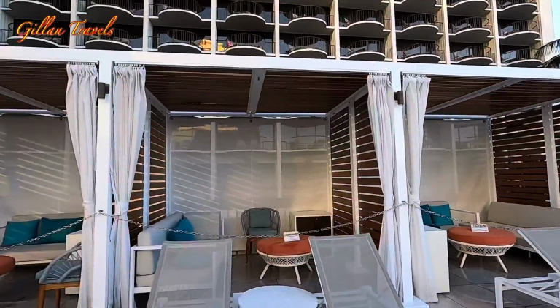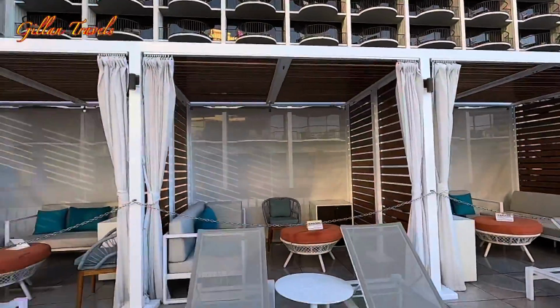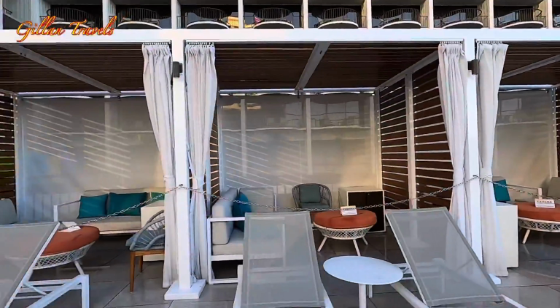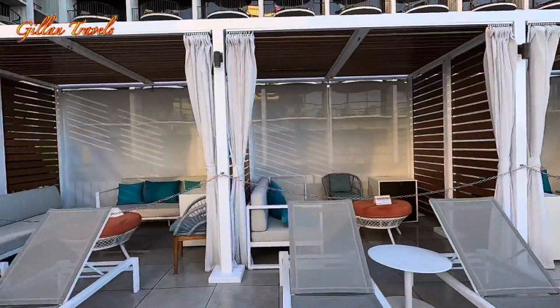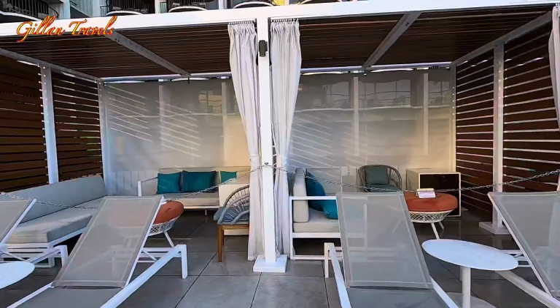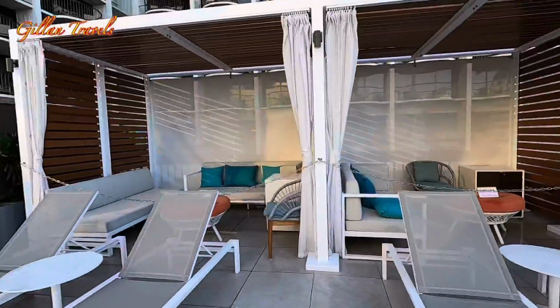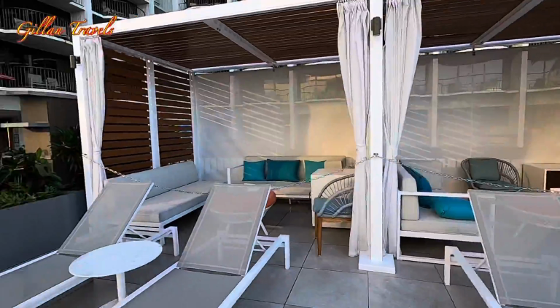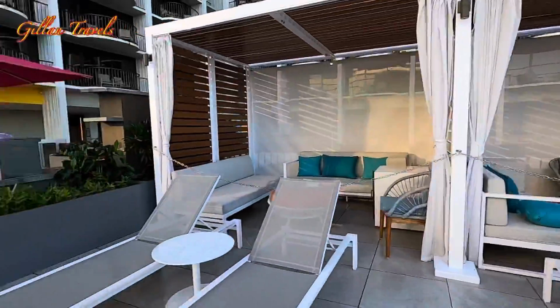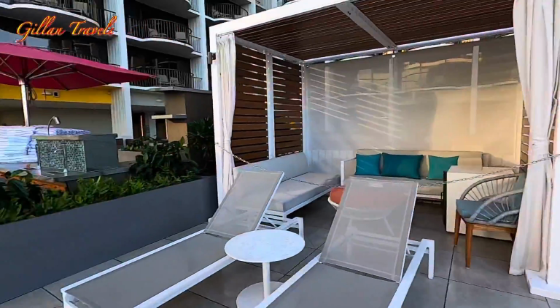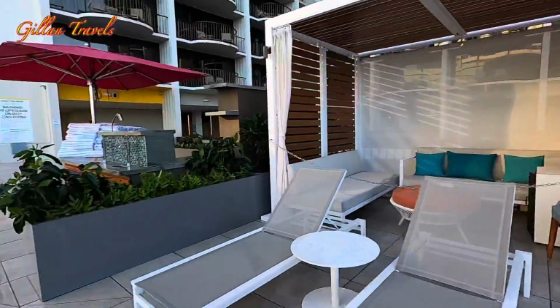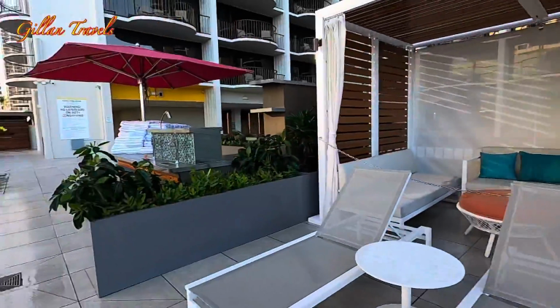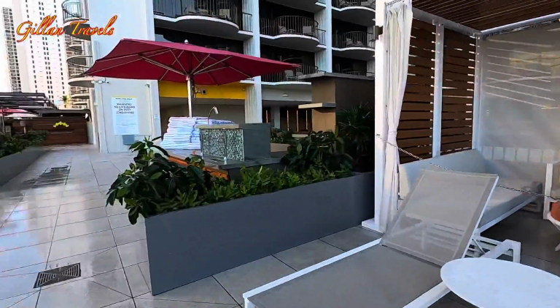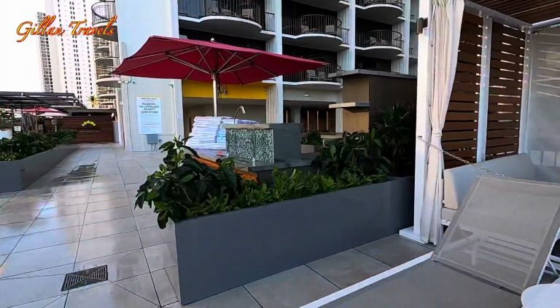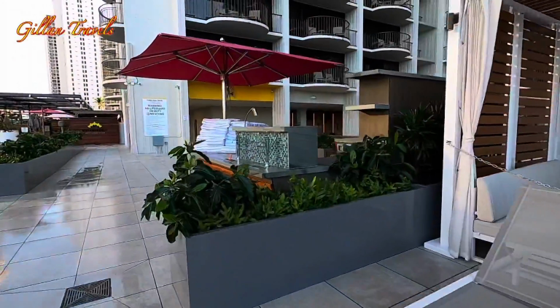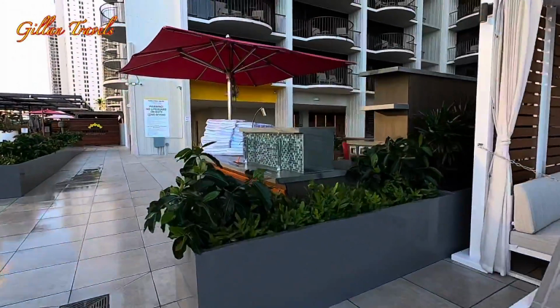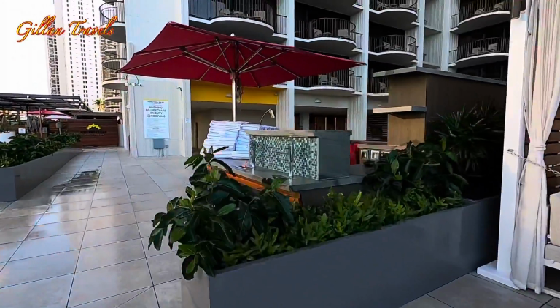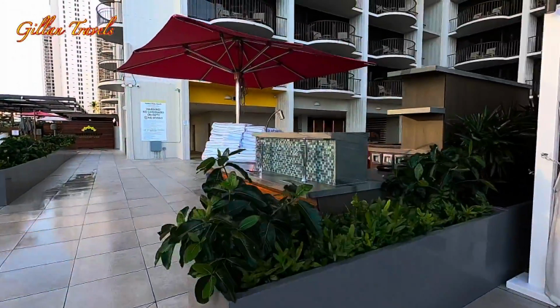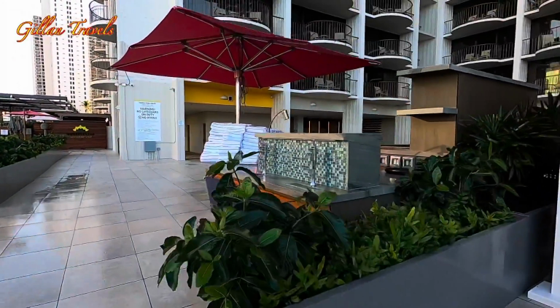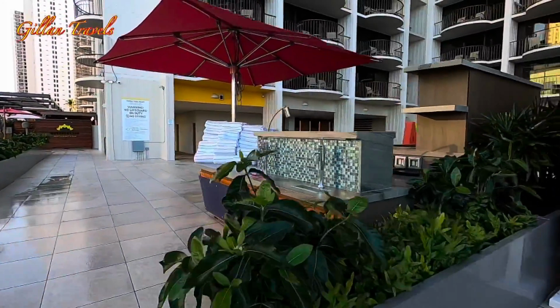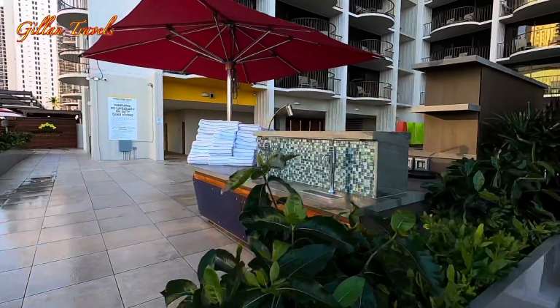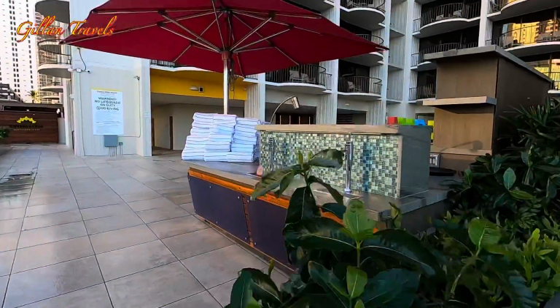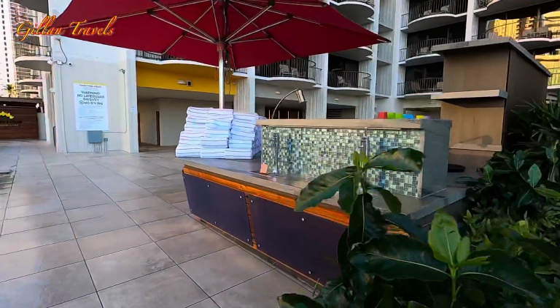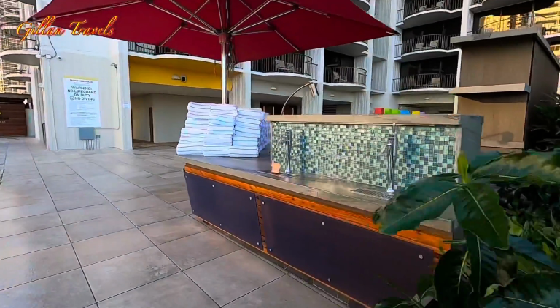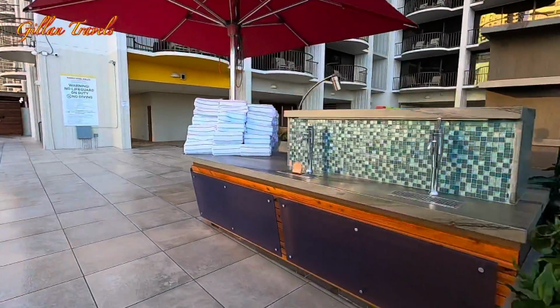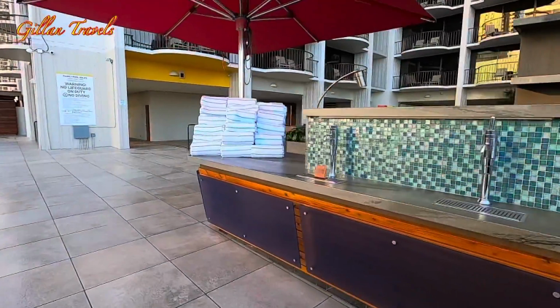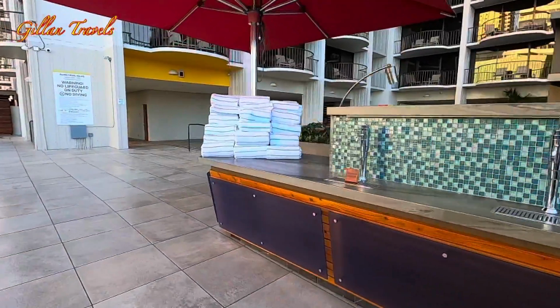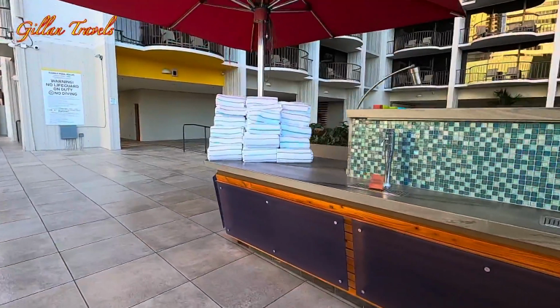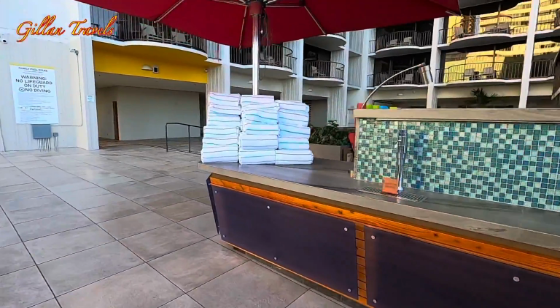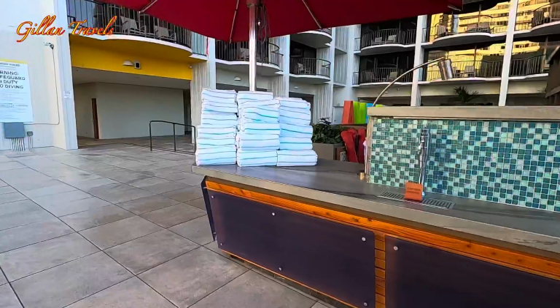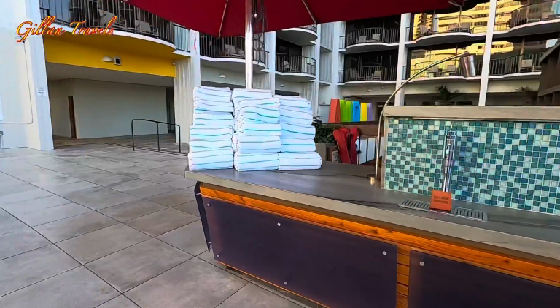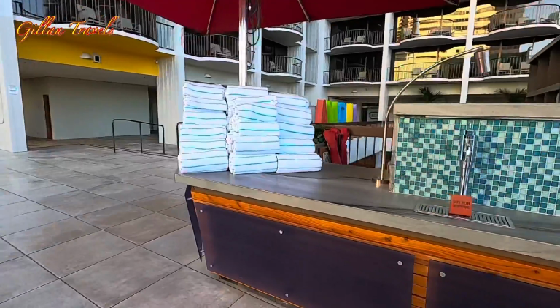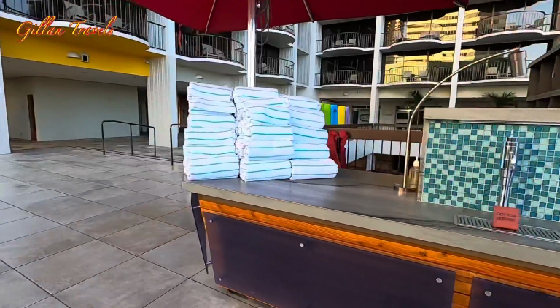The cabanas are still here and this is where you will register for beach towels.